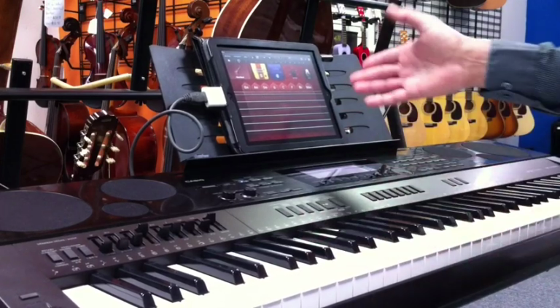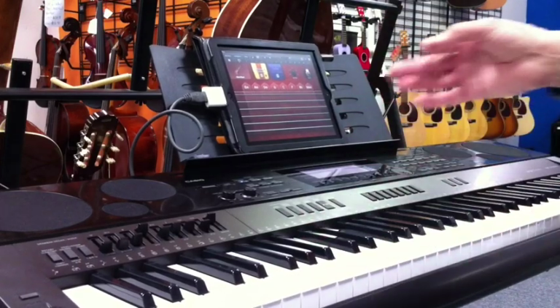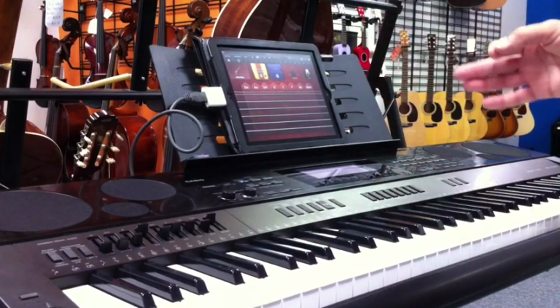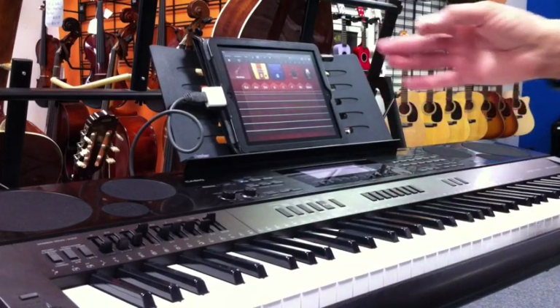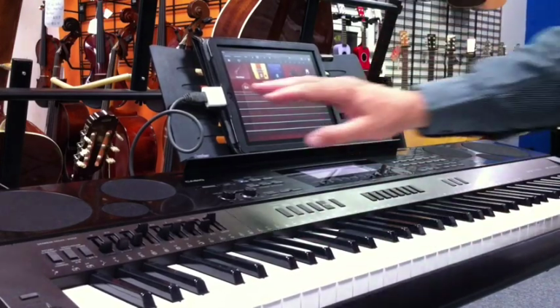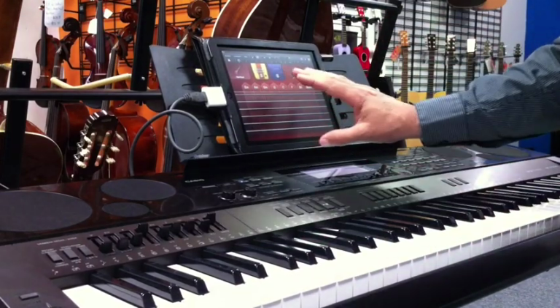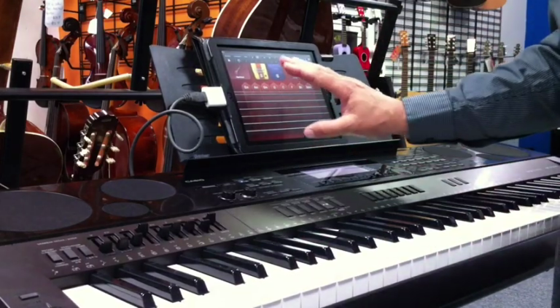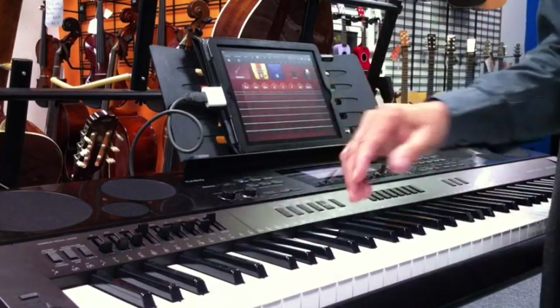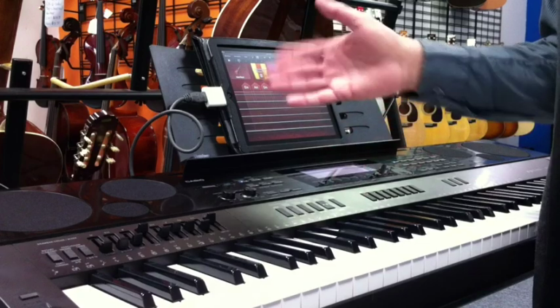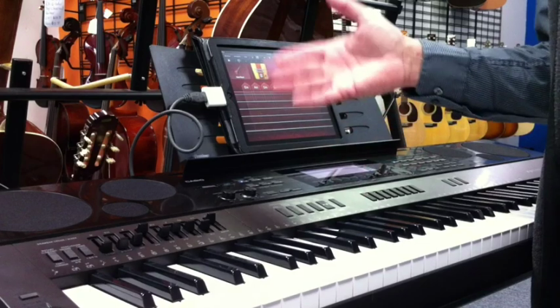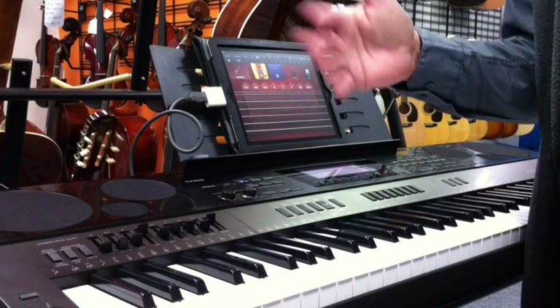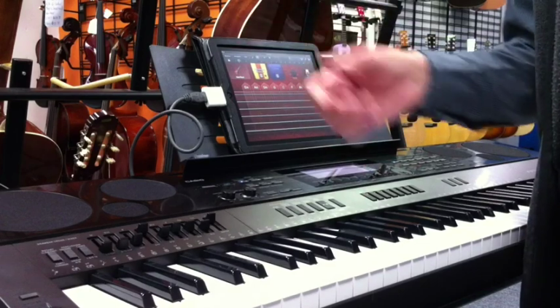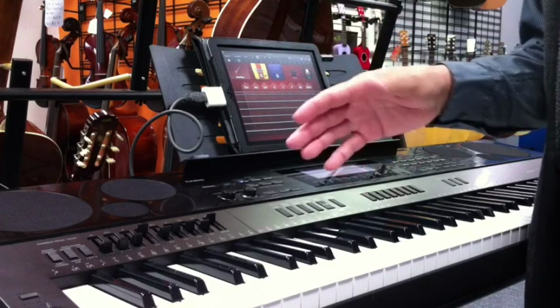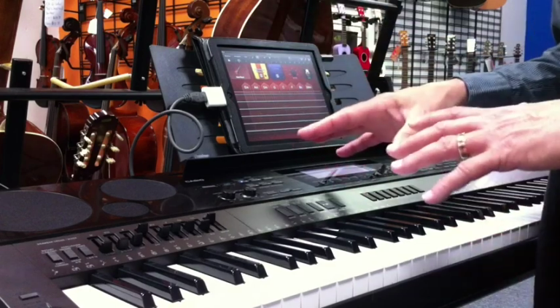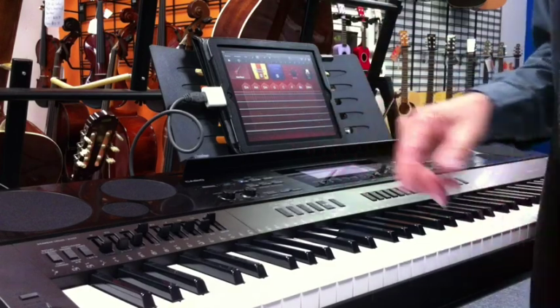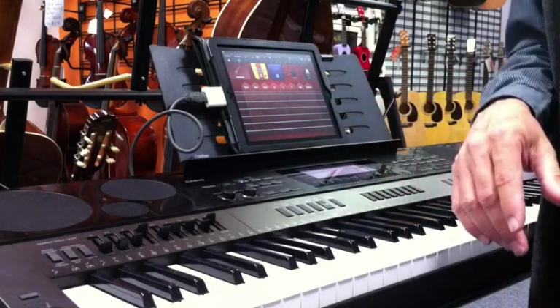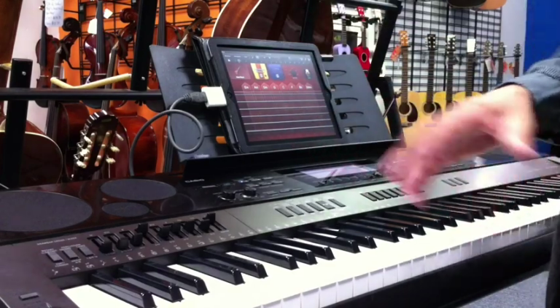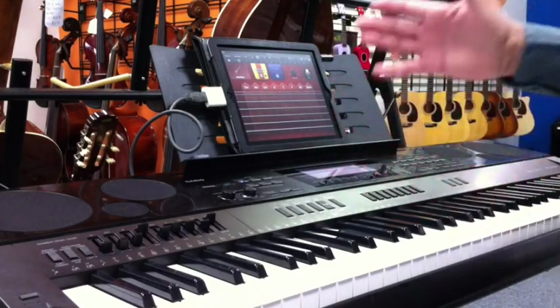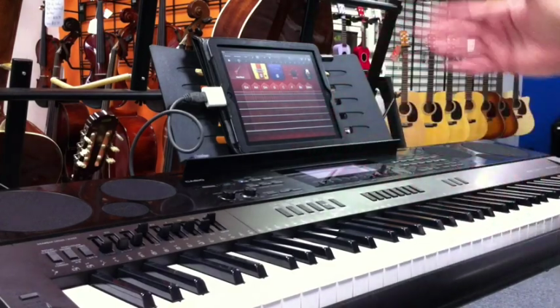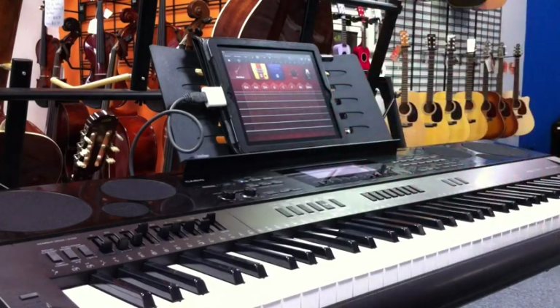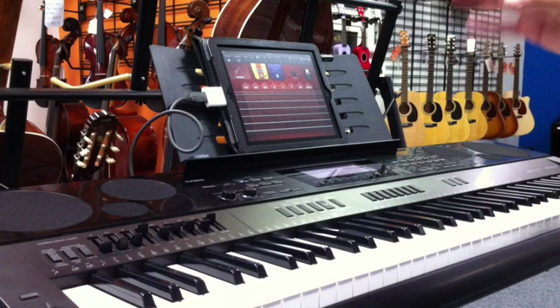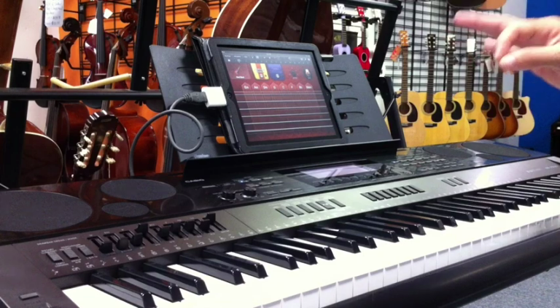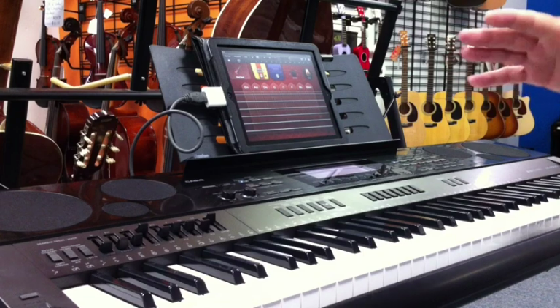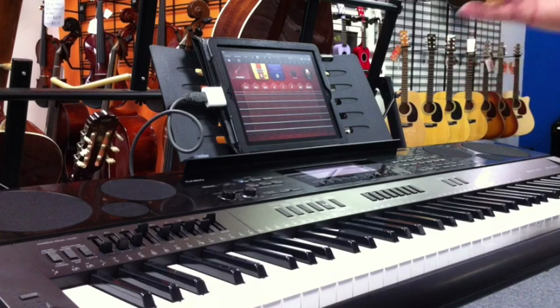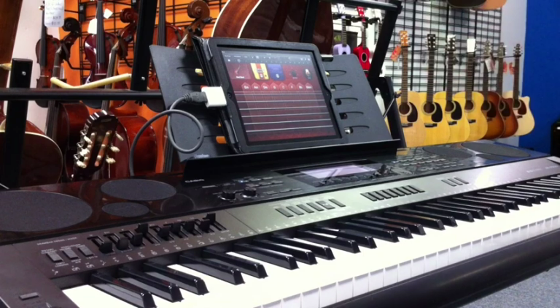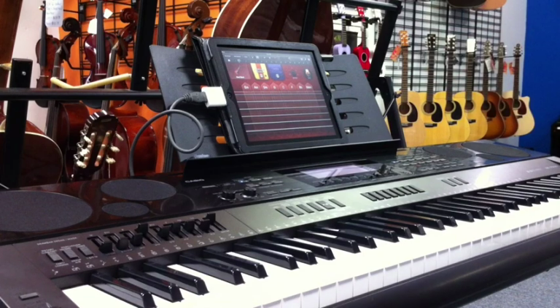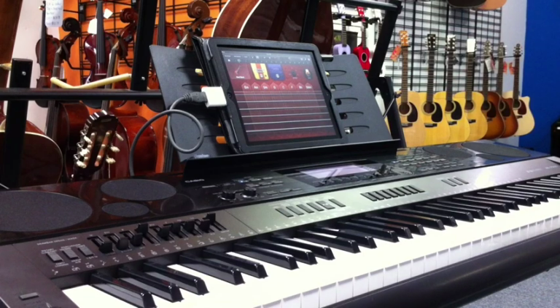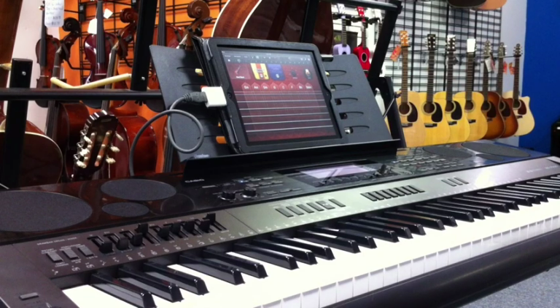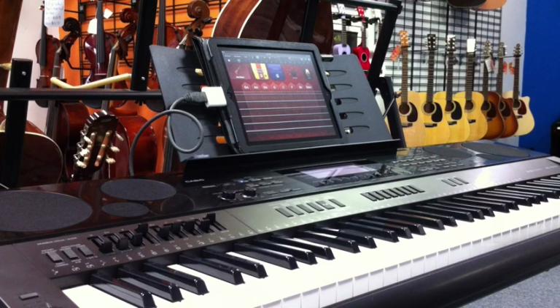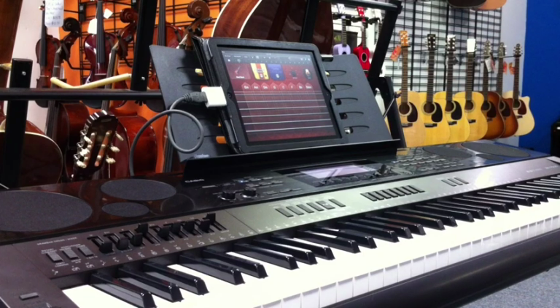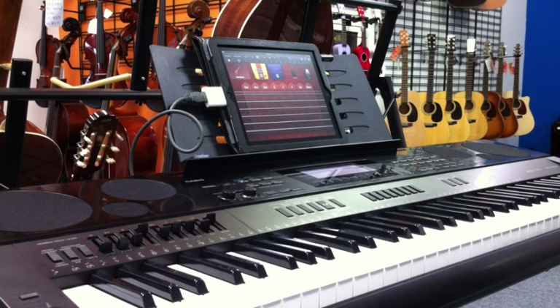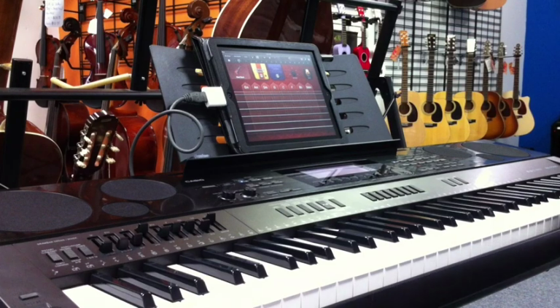As you can see, it works flawlessly playing all these virtual instruments. There are several other programs out there that can be utilized with this. It just shows the power of what a Casio can do. Thank you. Hey, you're welcome.